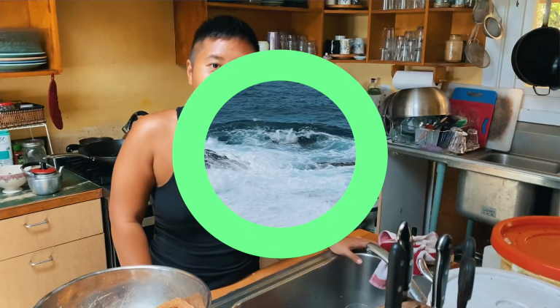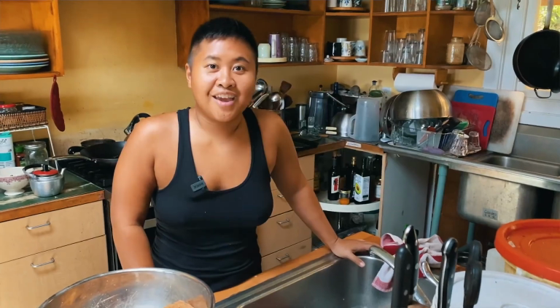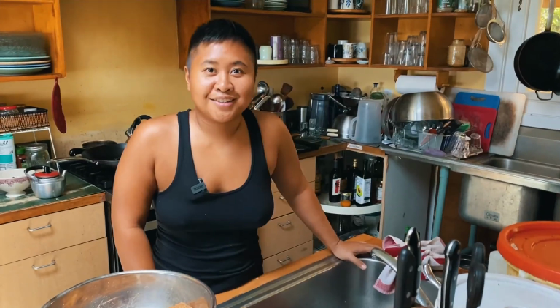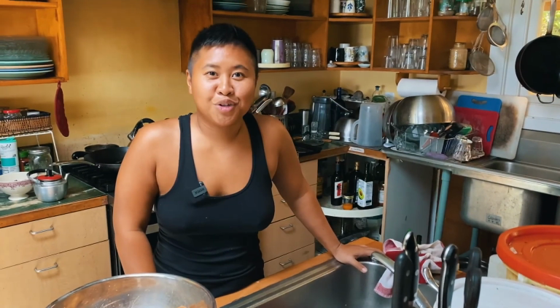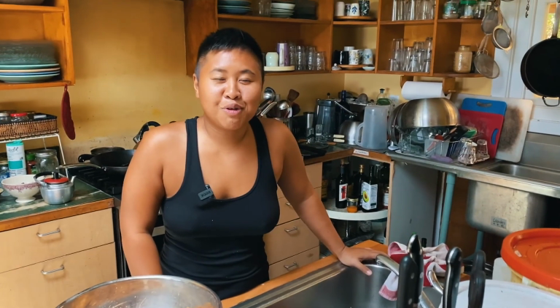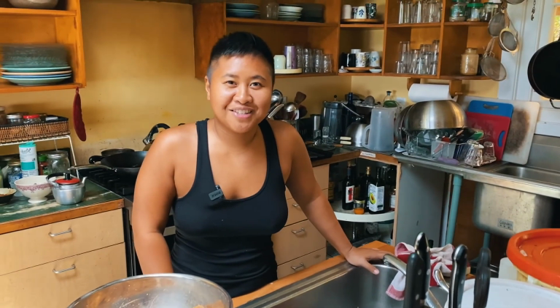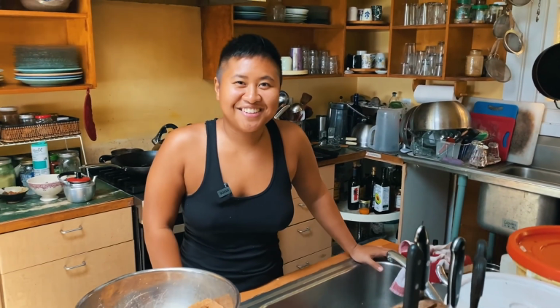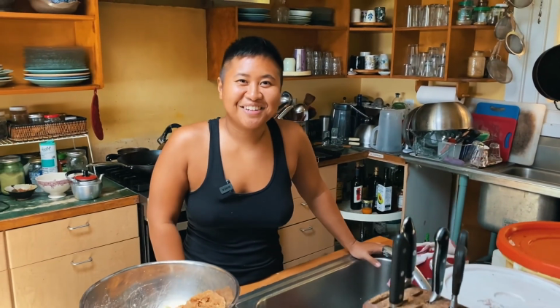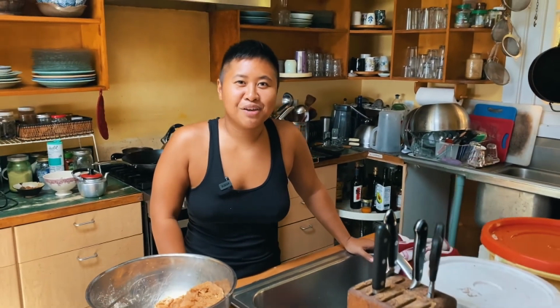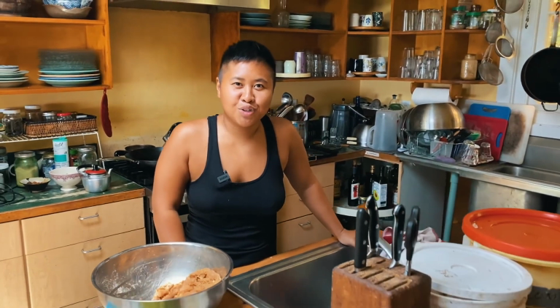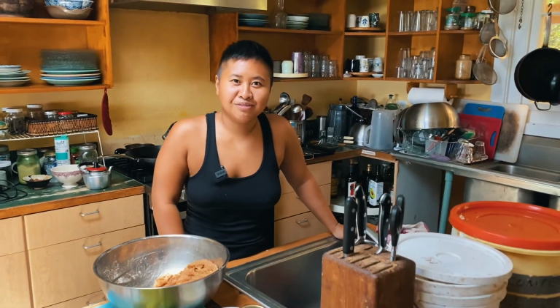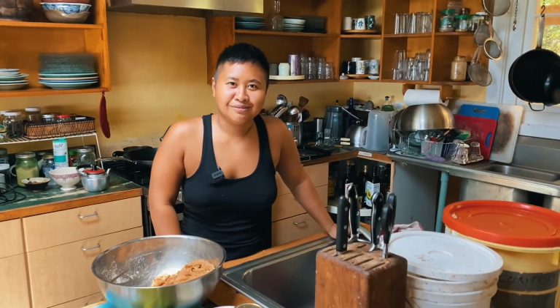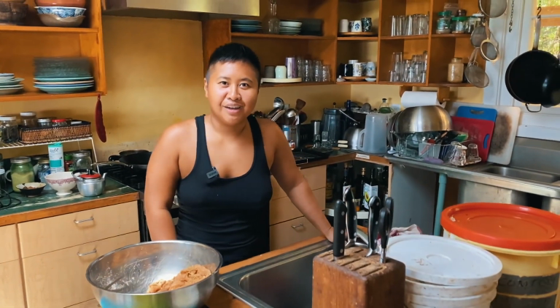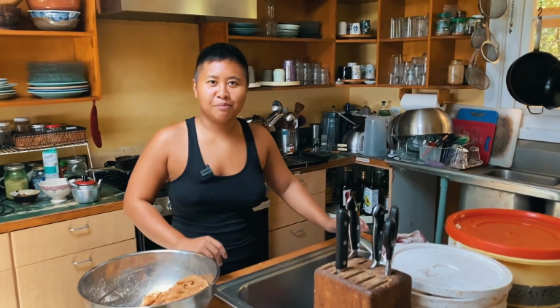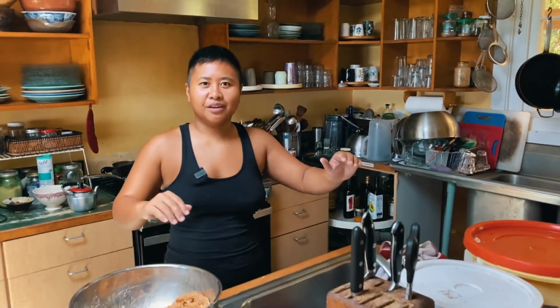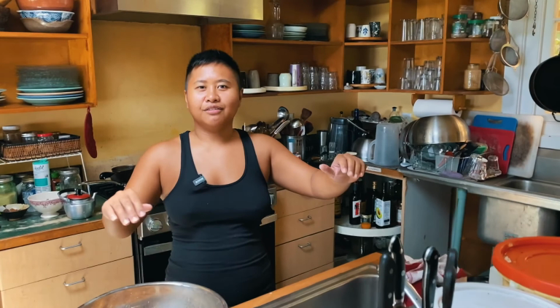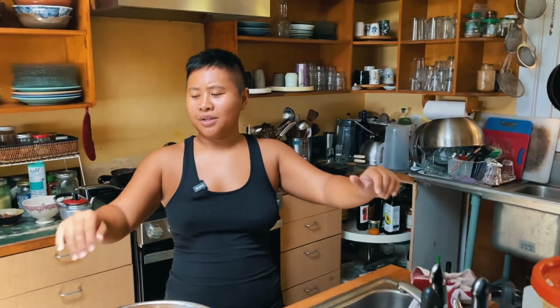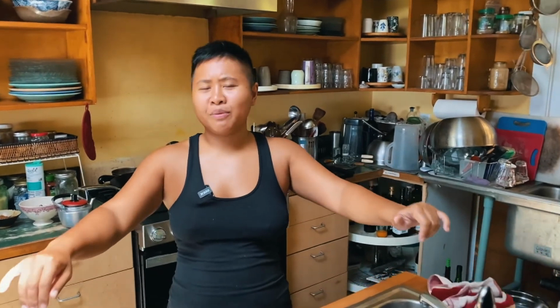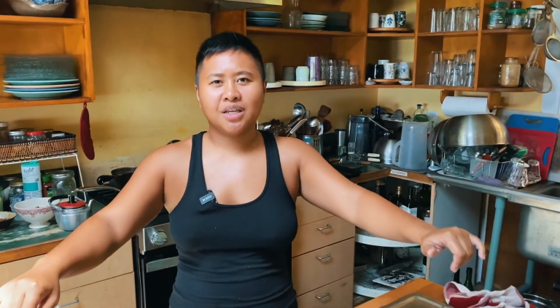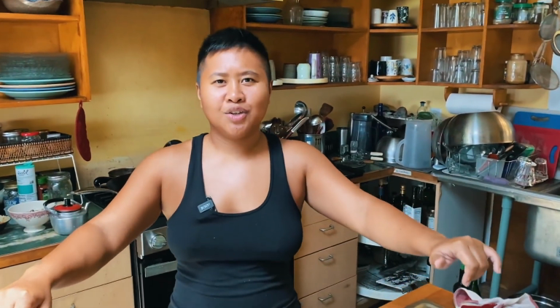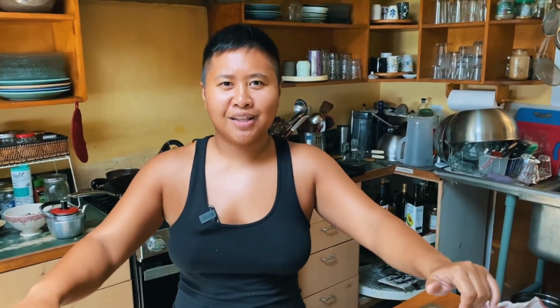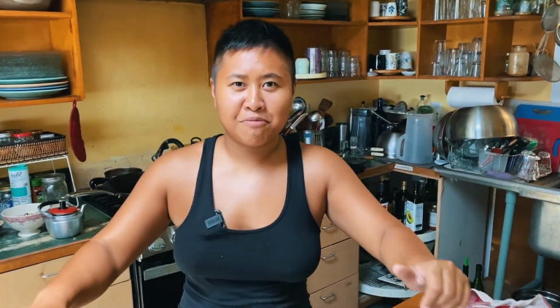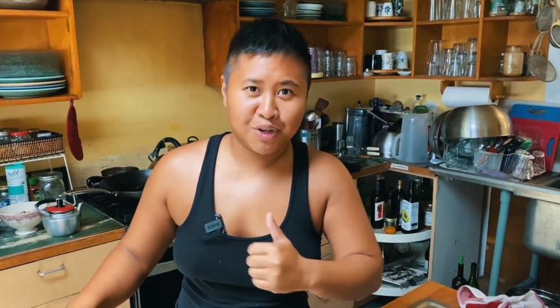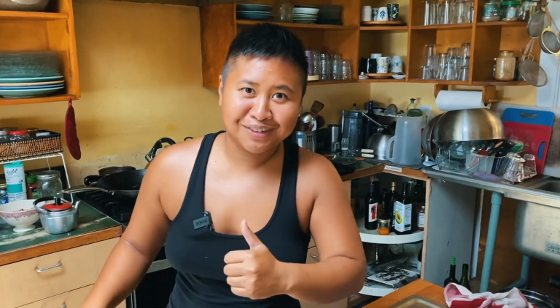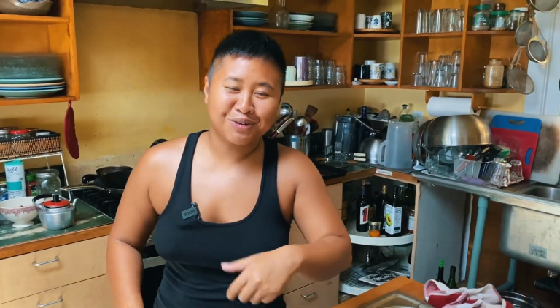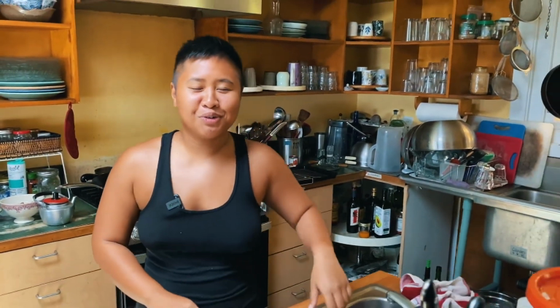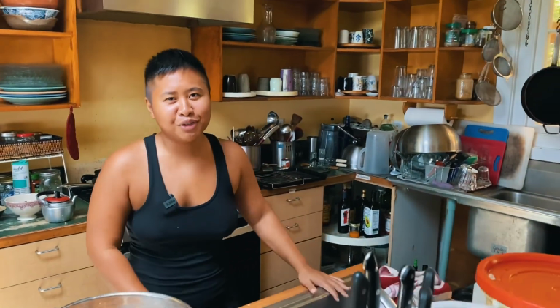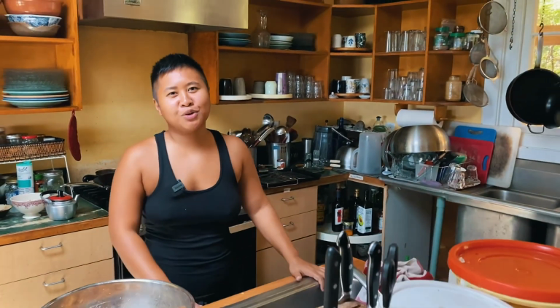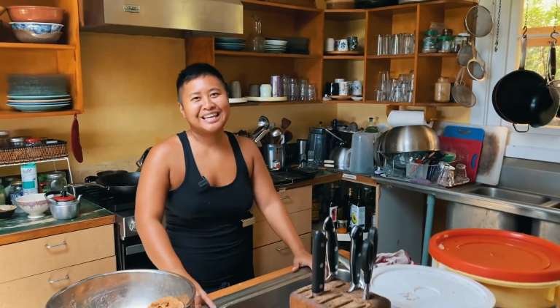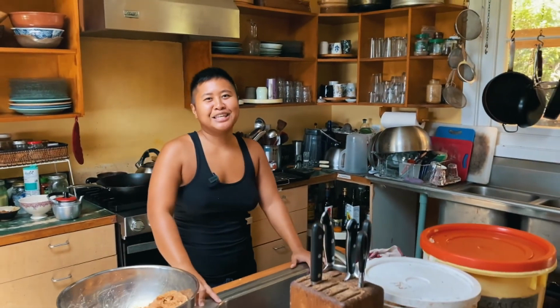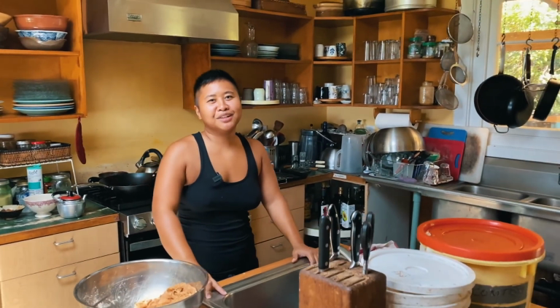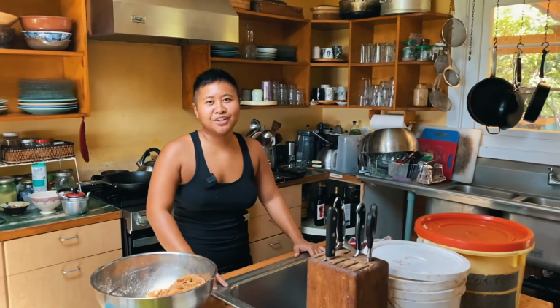Hey guys, so it's my birthday today — I'm 32. From the color of my skin, you can tell that I'm Filipino. So we're gonna do a Filipino themed lunch.